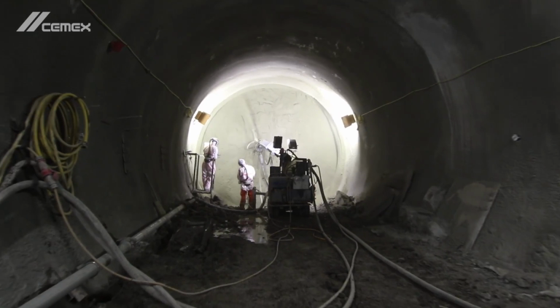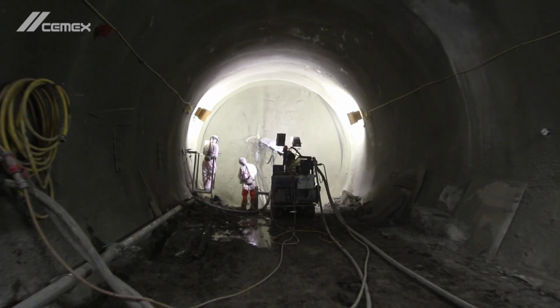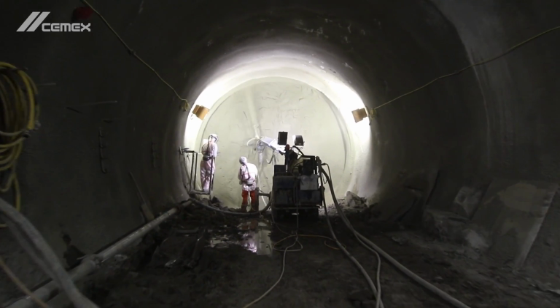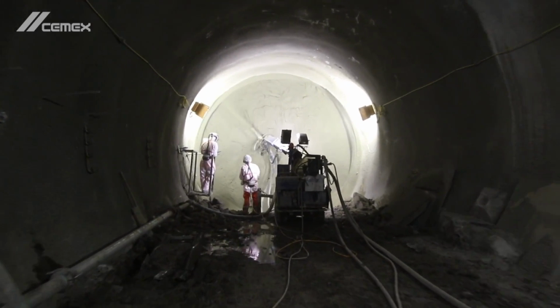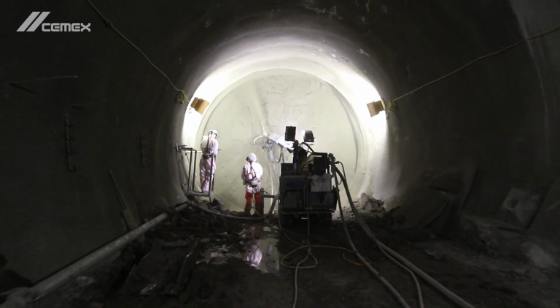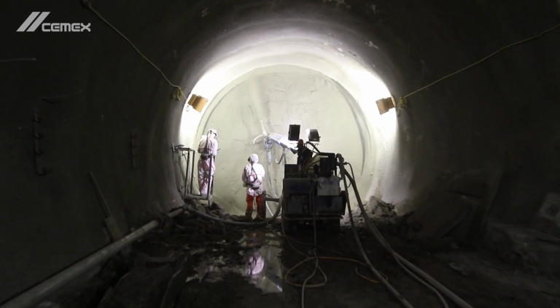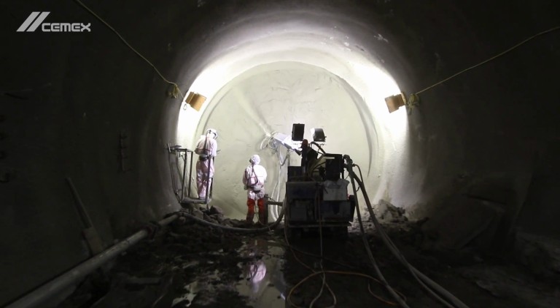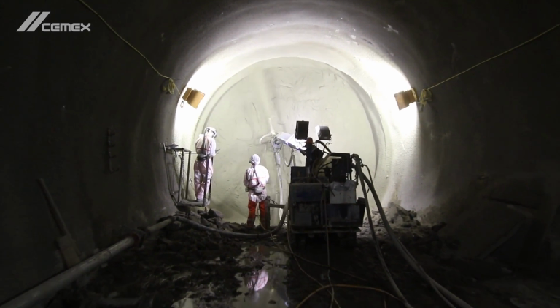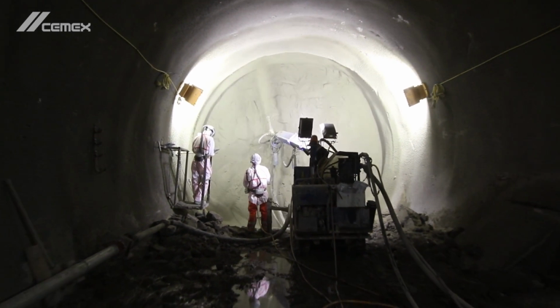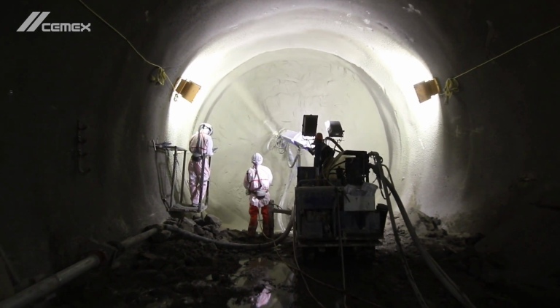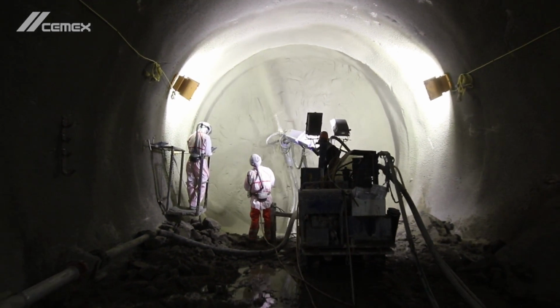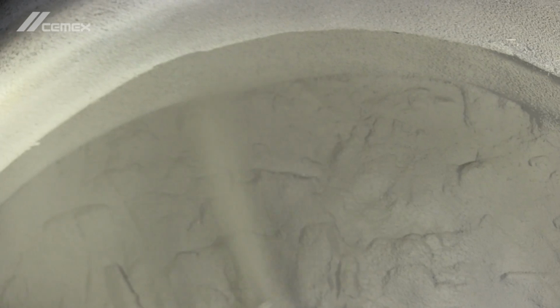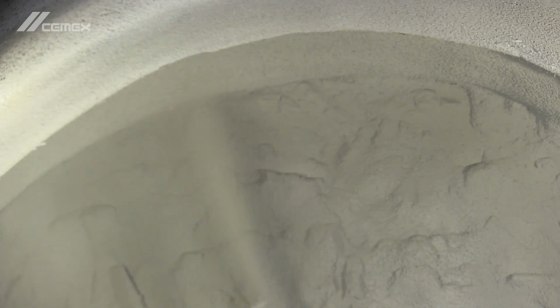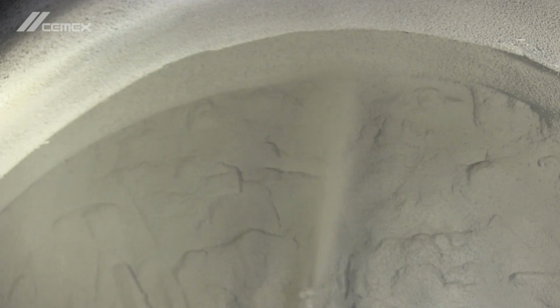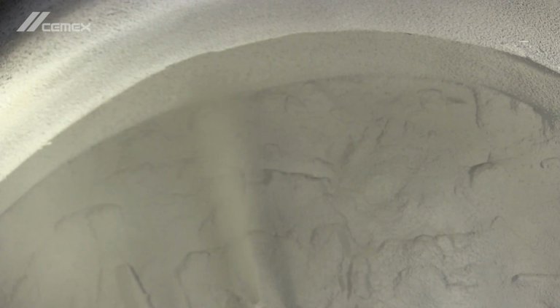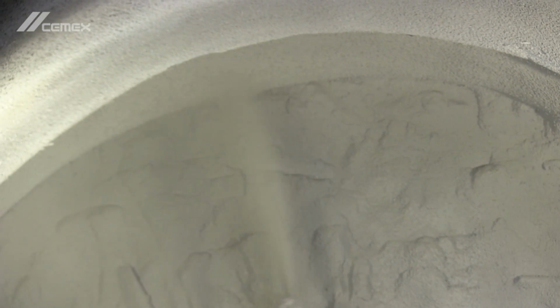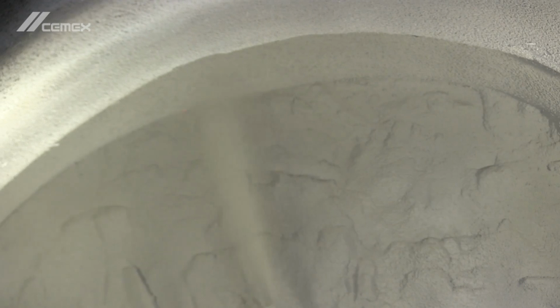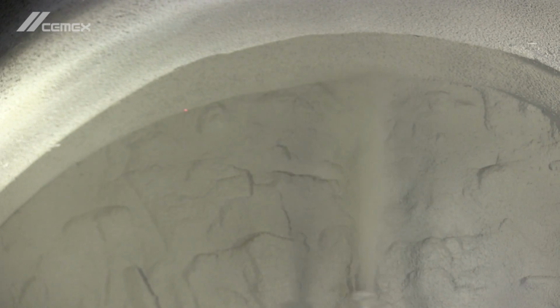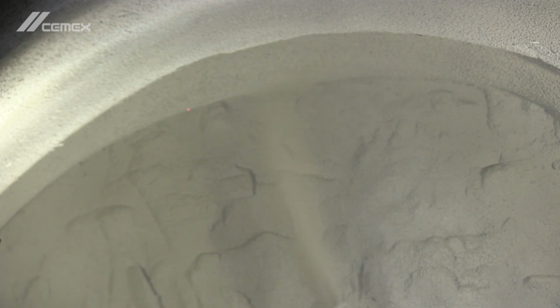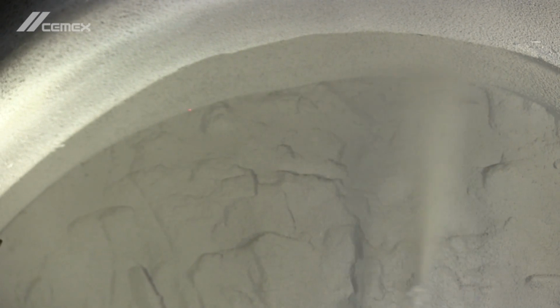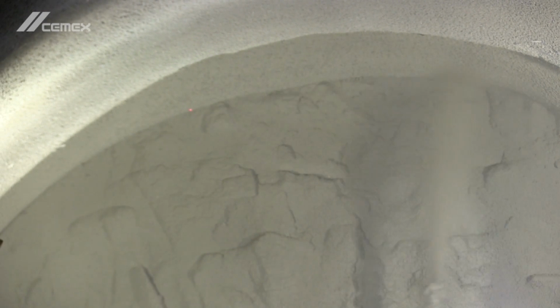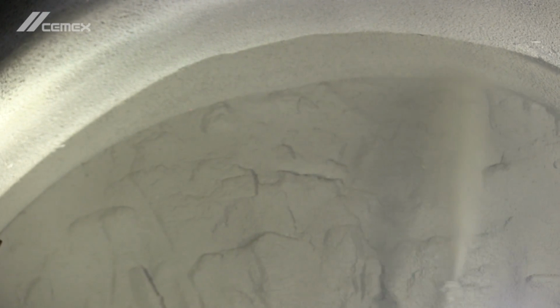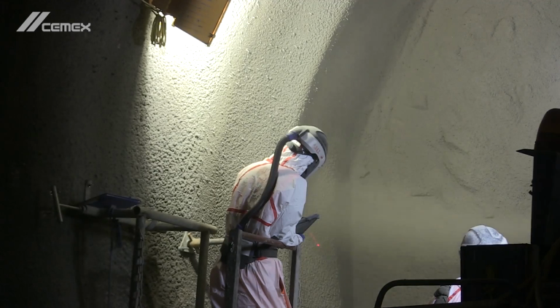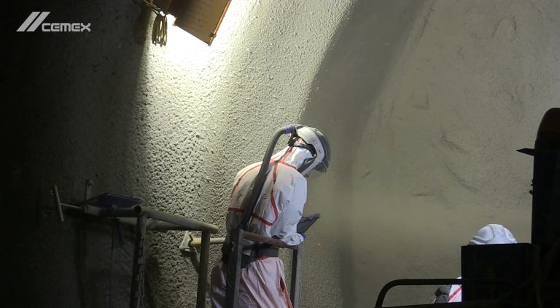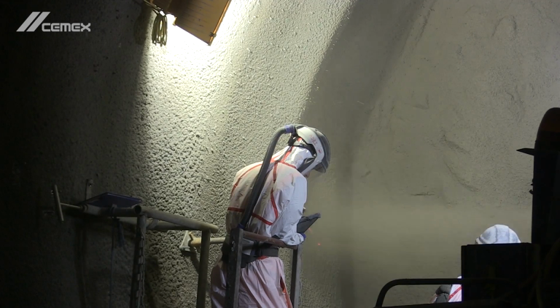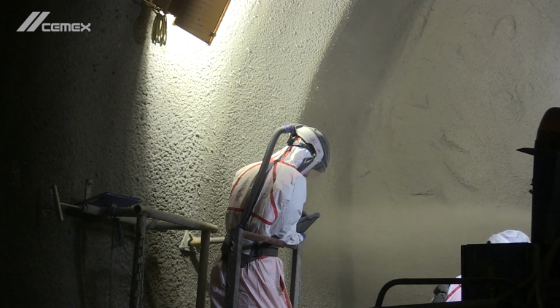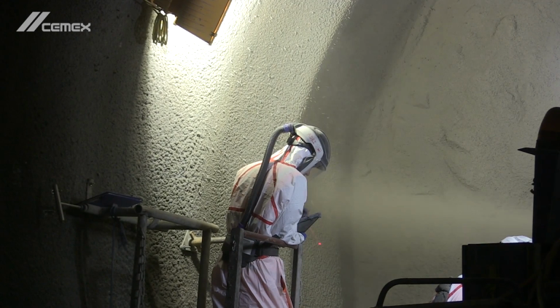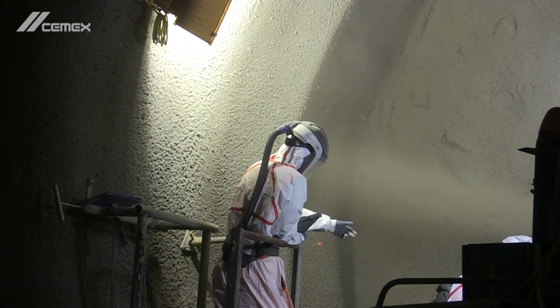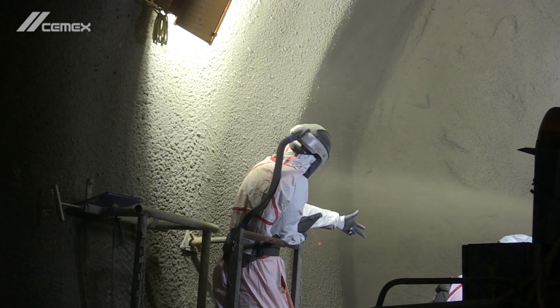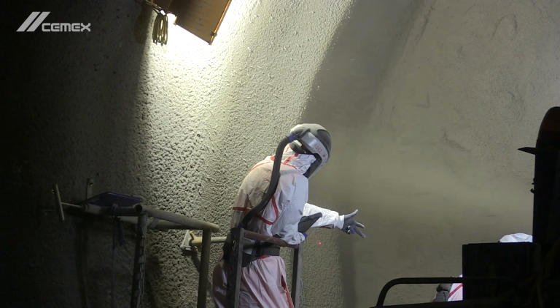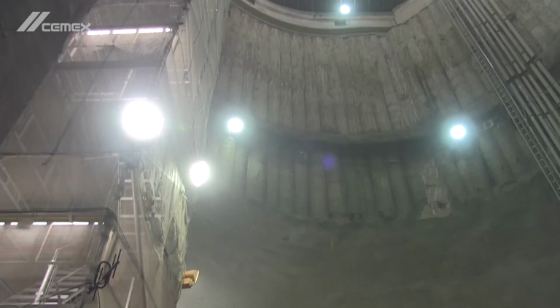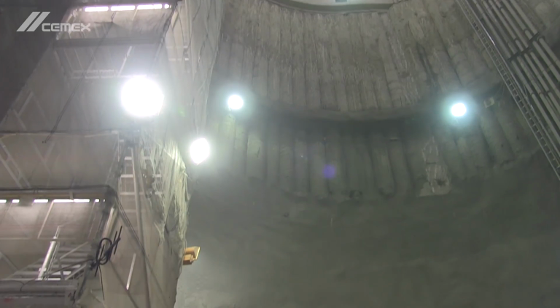Sprayed concrete is pneumatically projected onto the surface at high velocity. To minimise any rebound, the product is highly engineered by blending controlled aggregate sources, CEM1, micro-silica, admixtures and steel fibres.